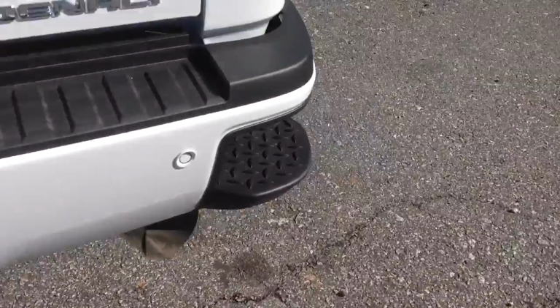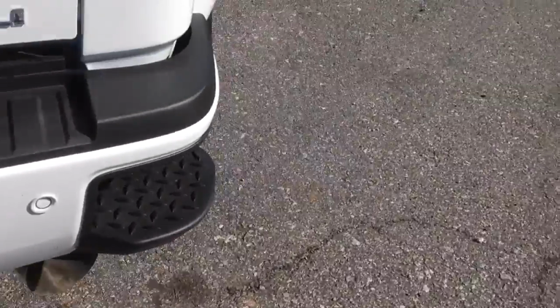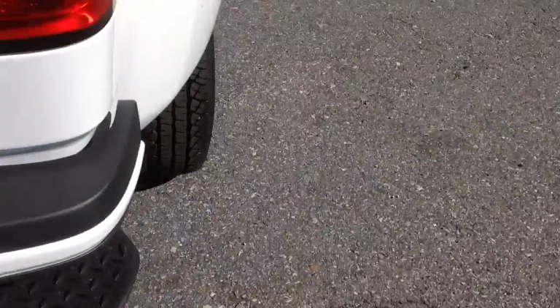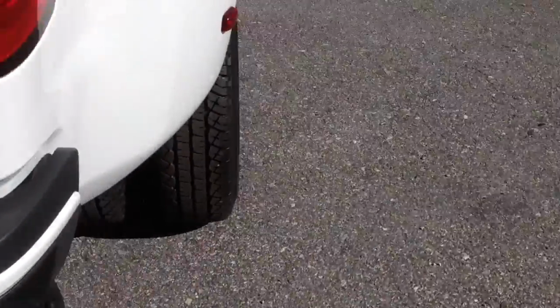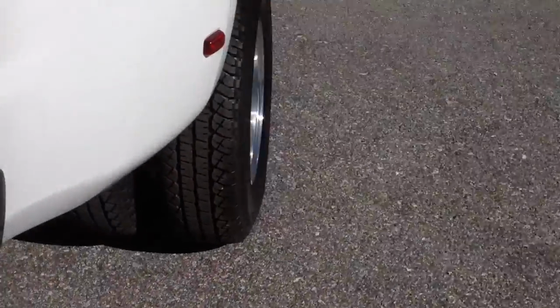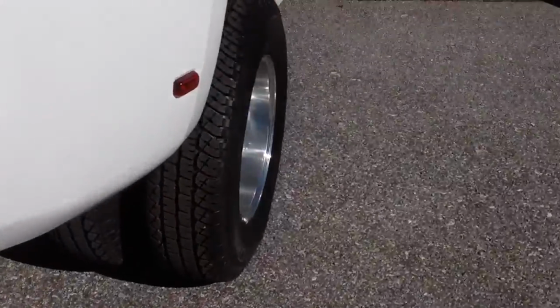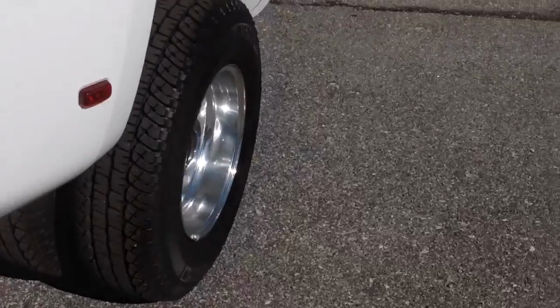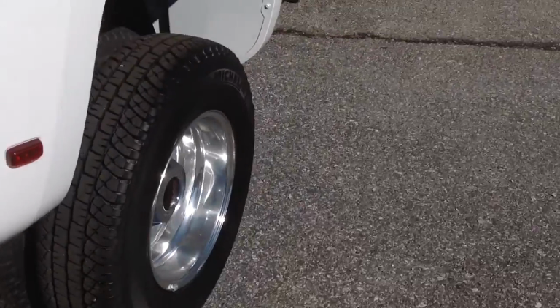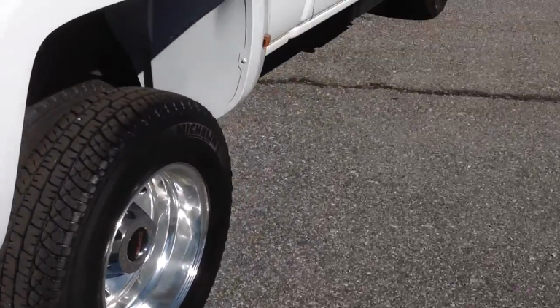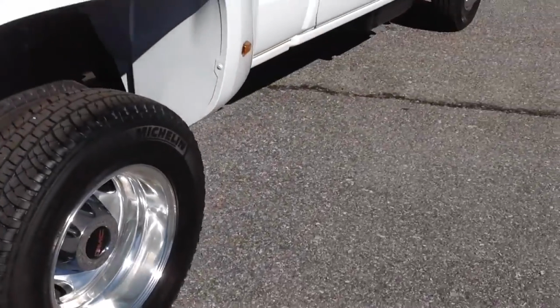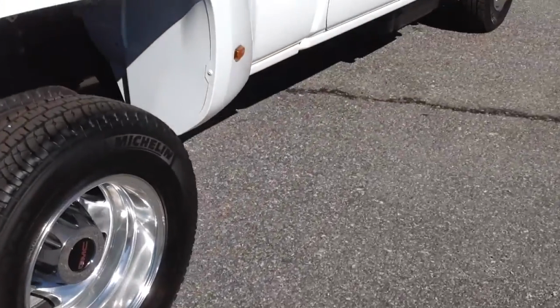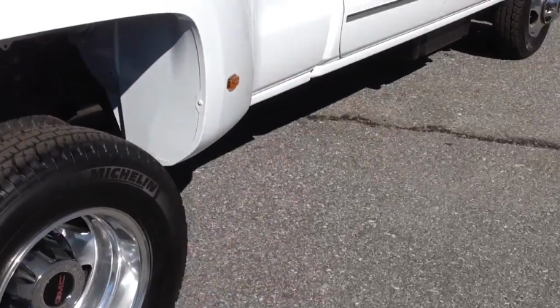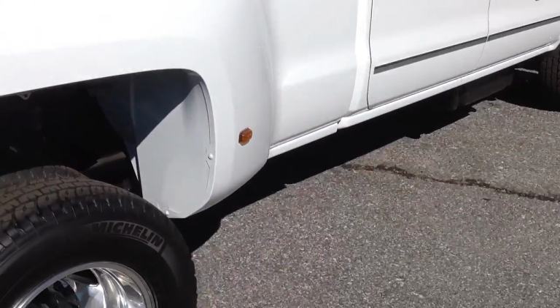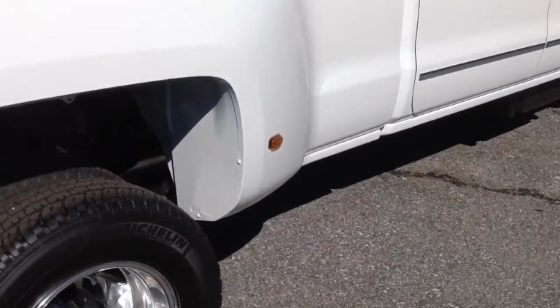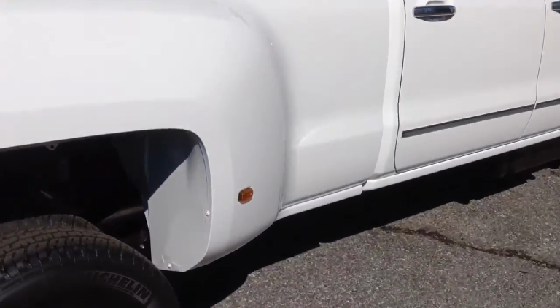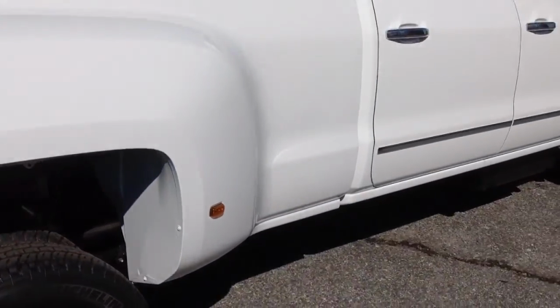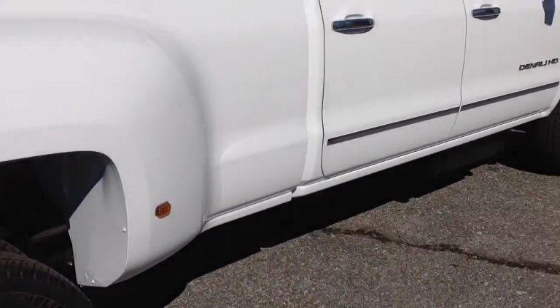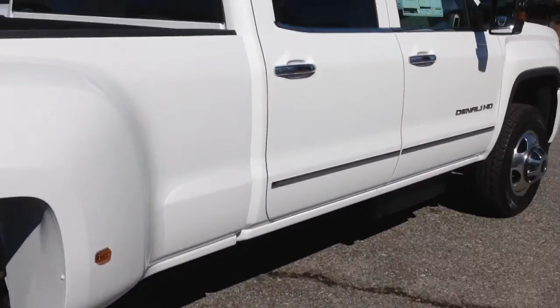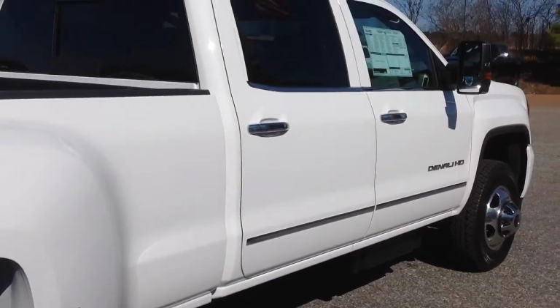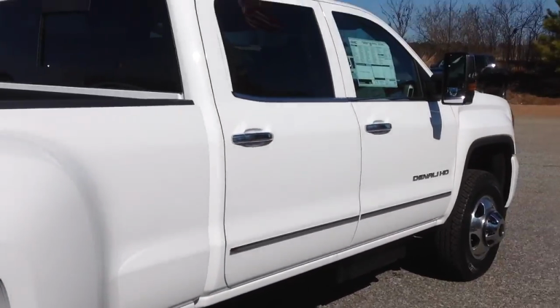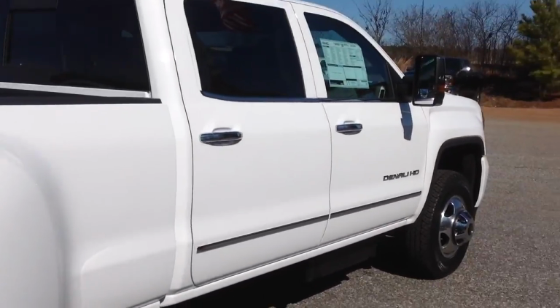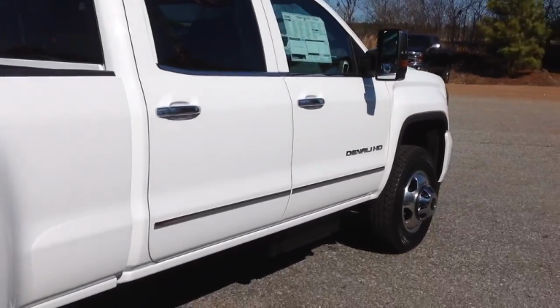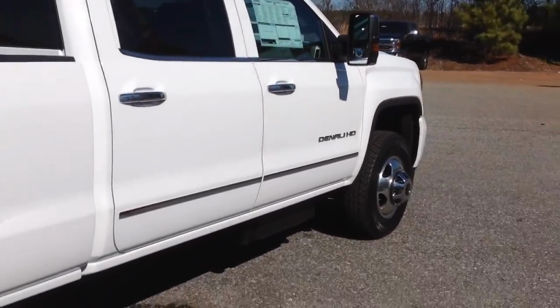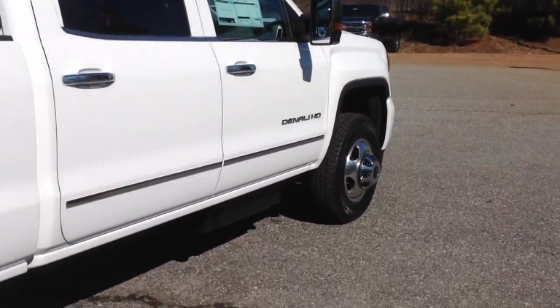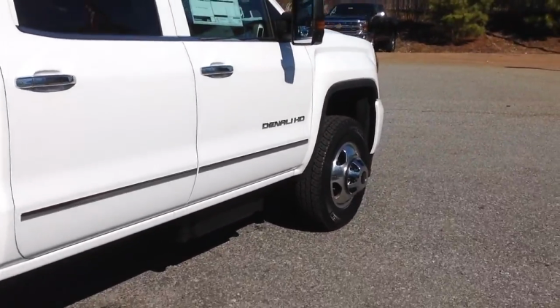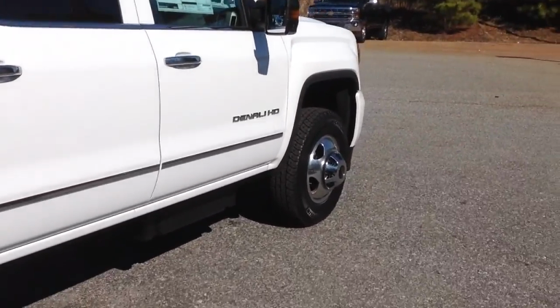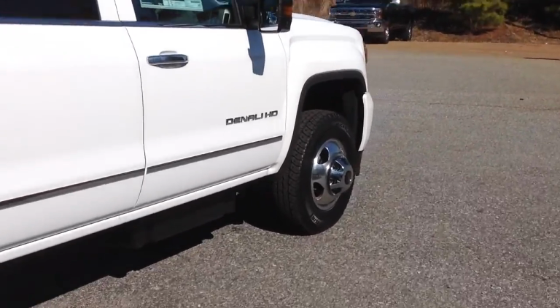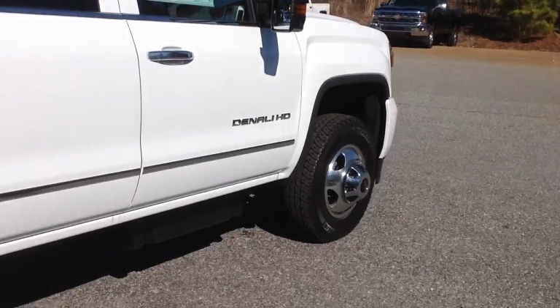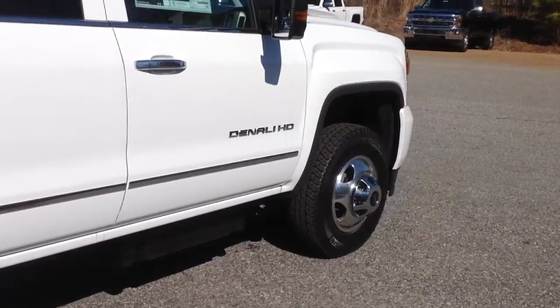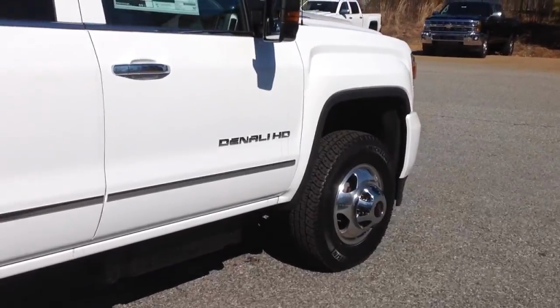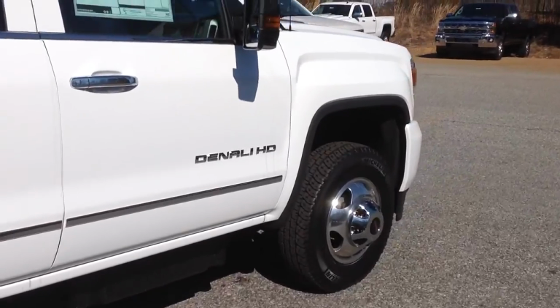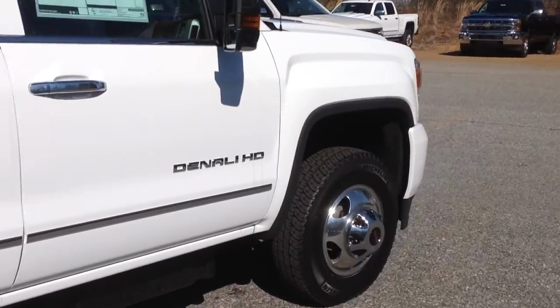It's a 6.6 Duramax with 397 horsepower and 765 pound-feet of torque — plenty of power.